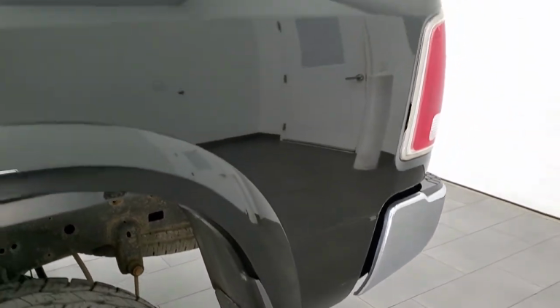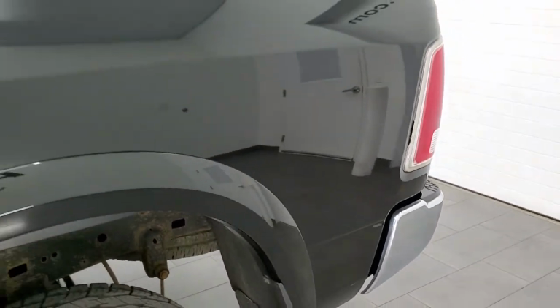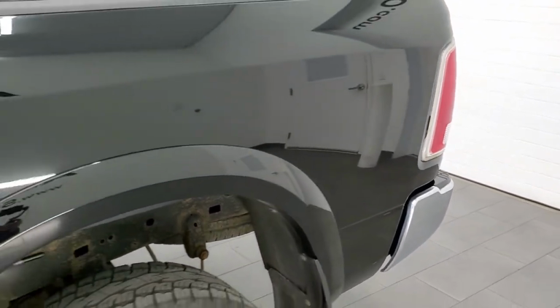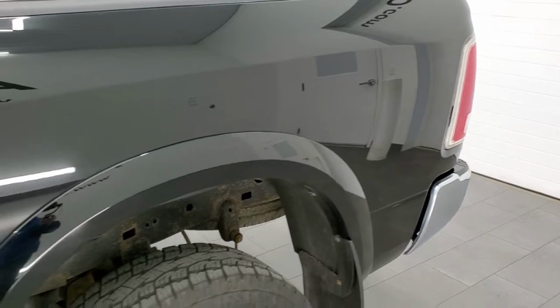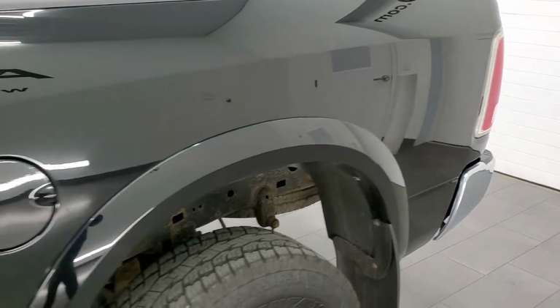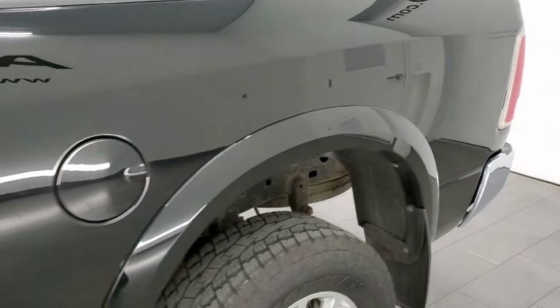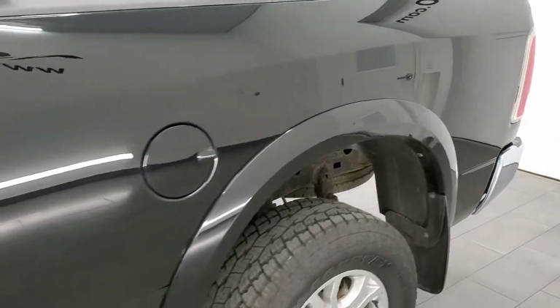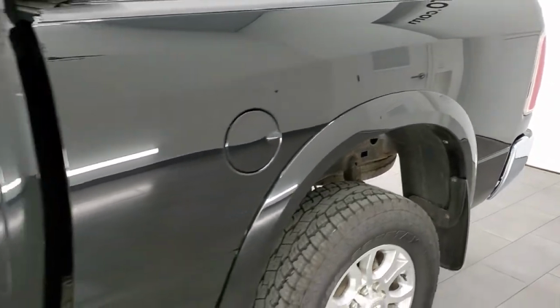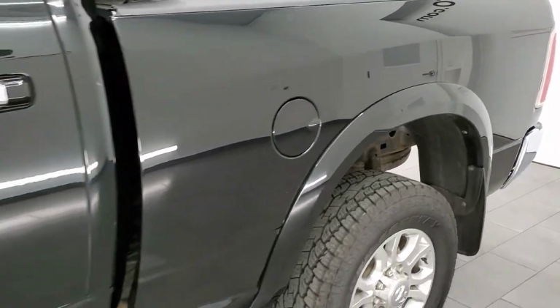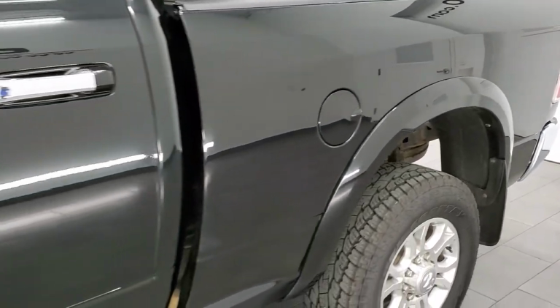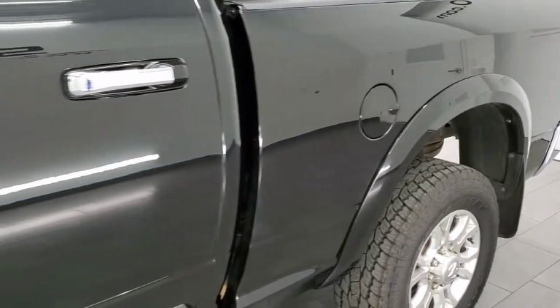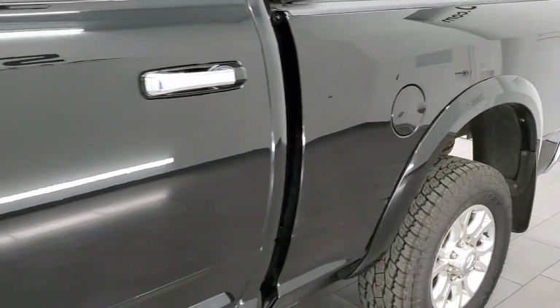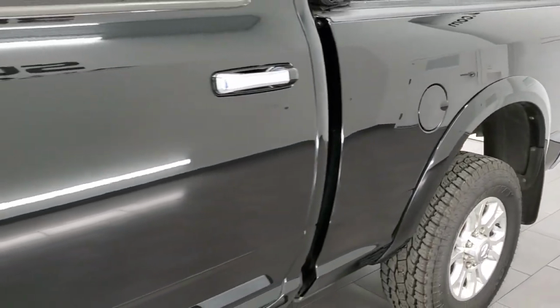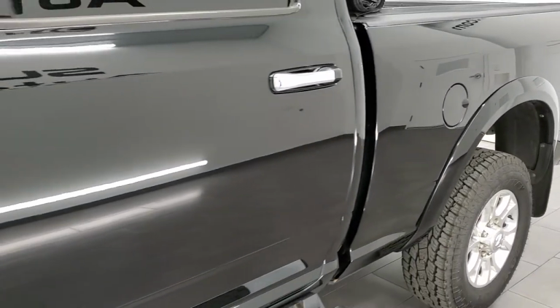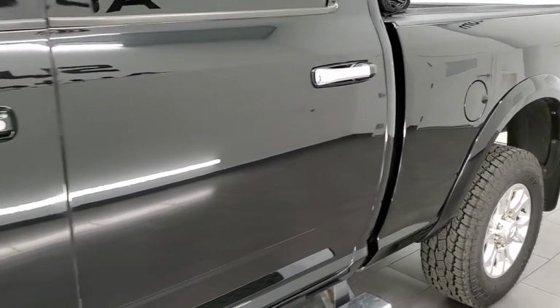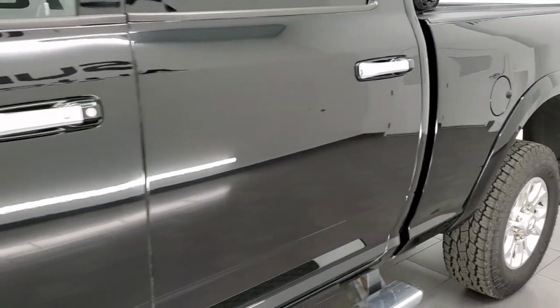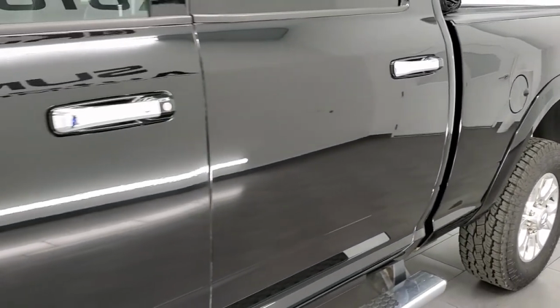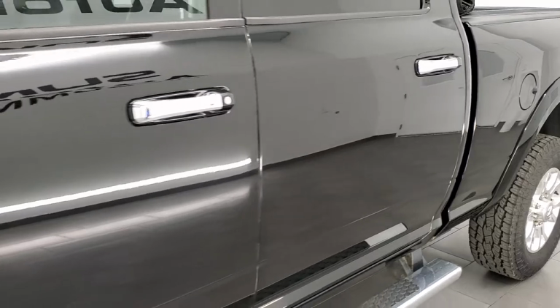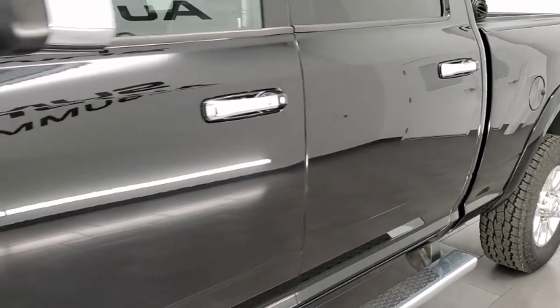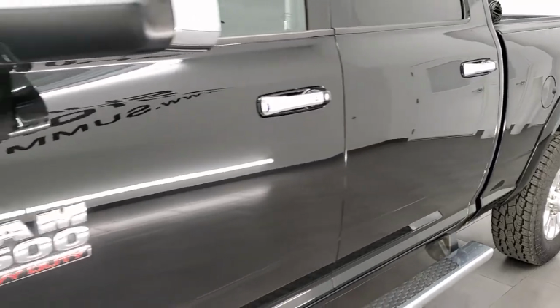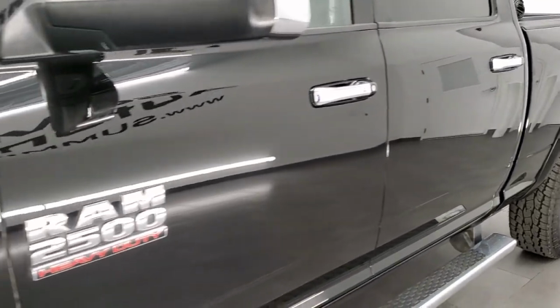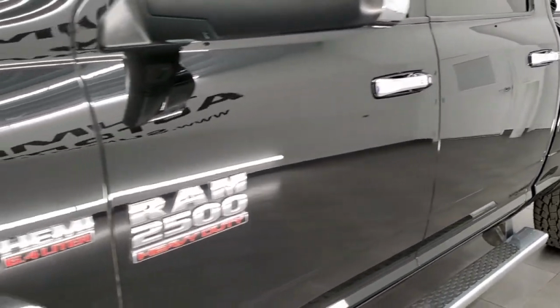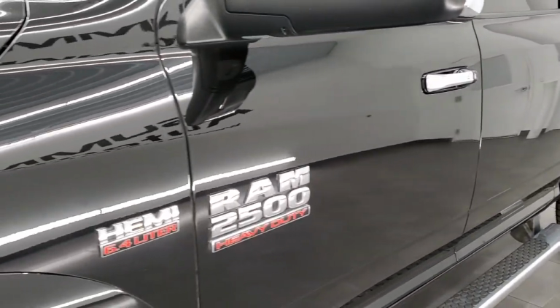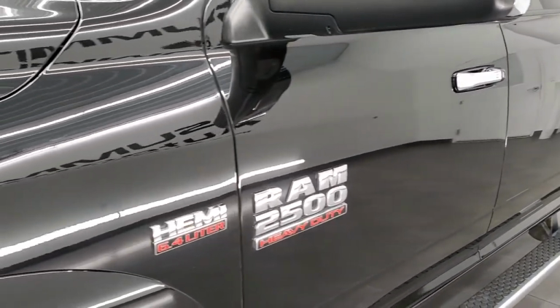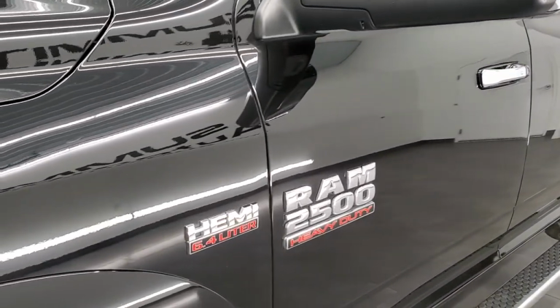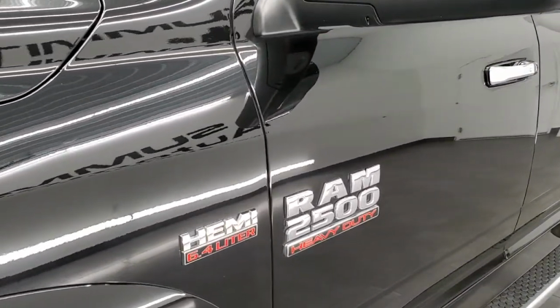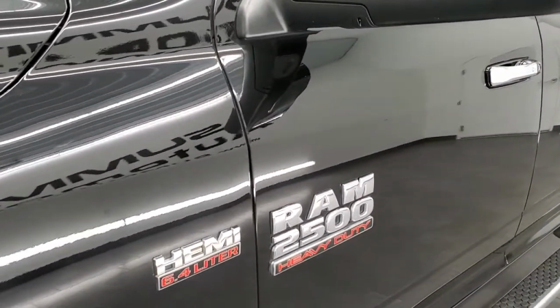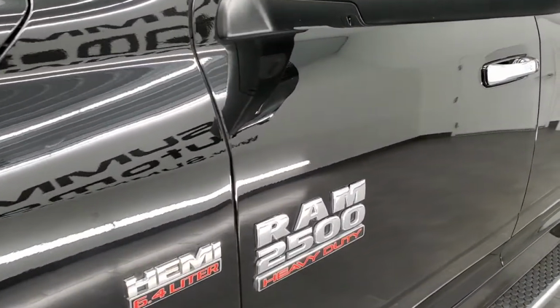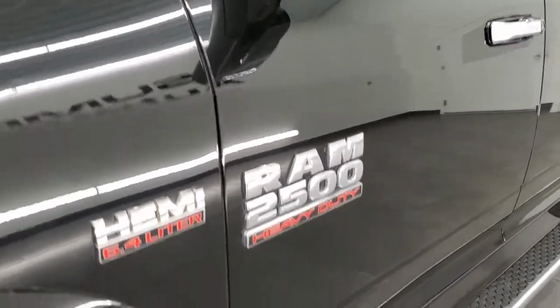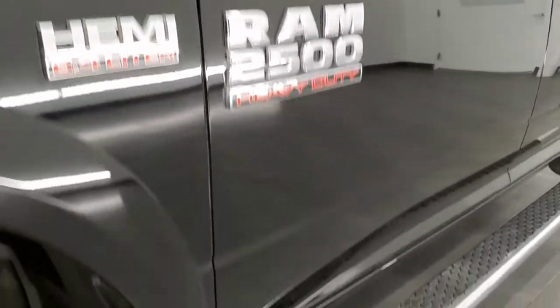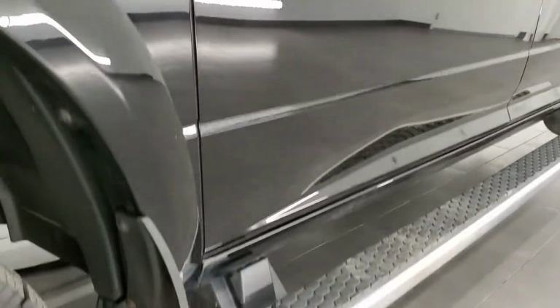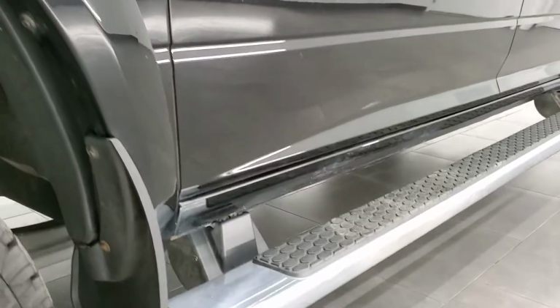If you like the video and how we do stuff here at Summit Auto, in the upper right hand part of the screen is a subscribe button. Click that and then click the bell notifications and you'll get updates every time we do videos here at Summit Automotive.